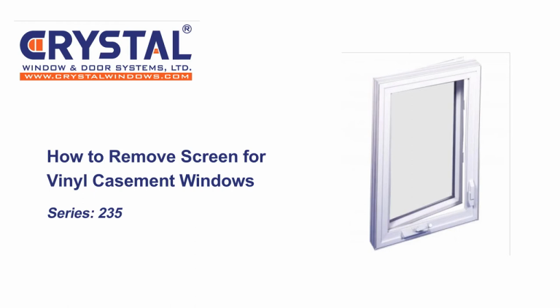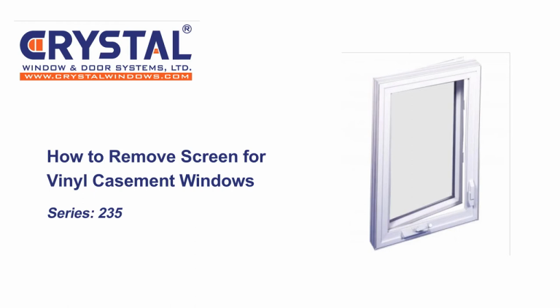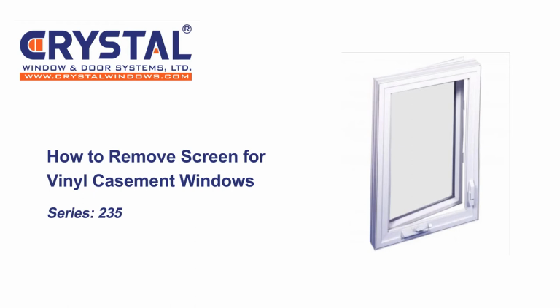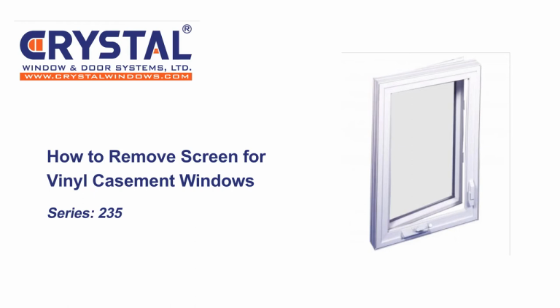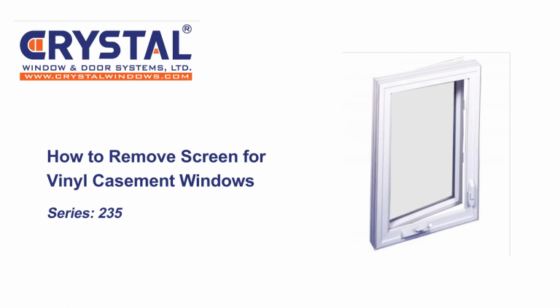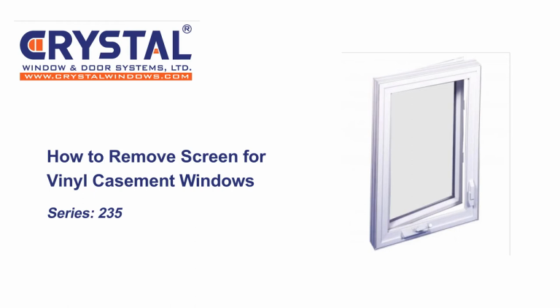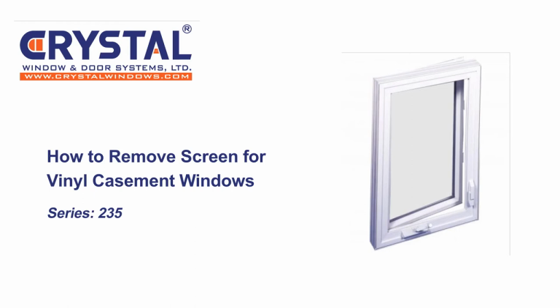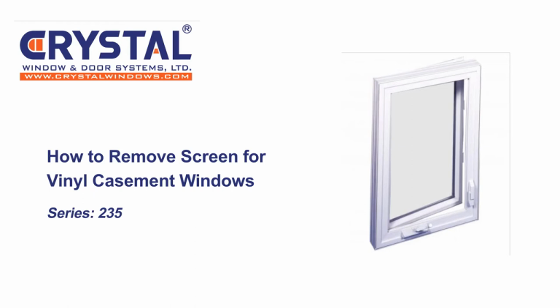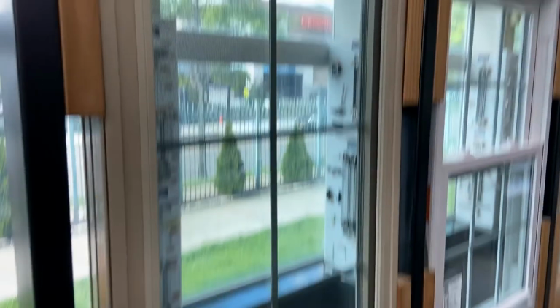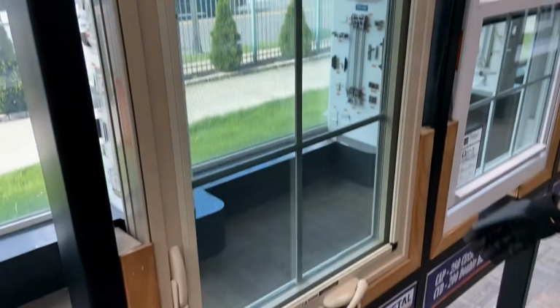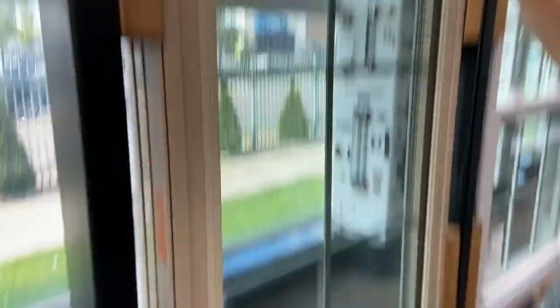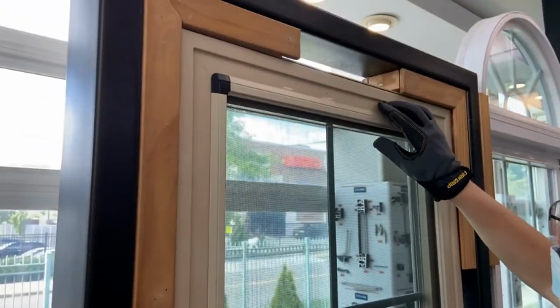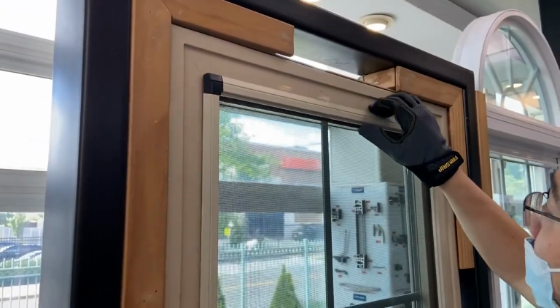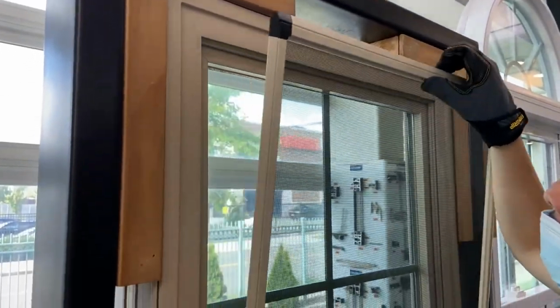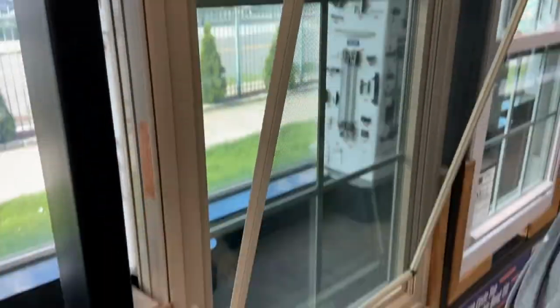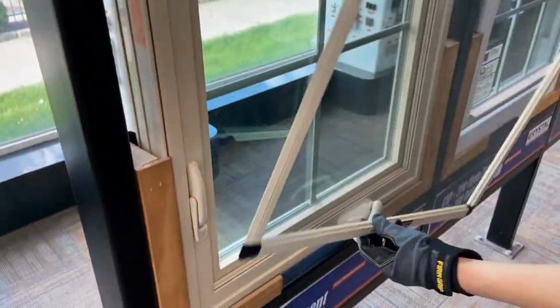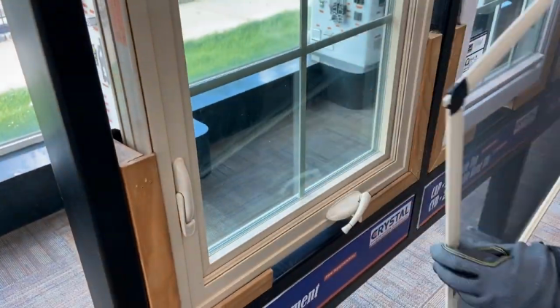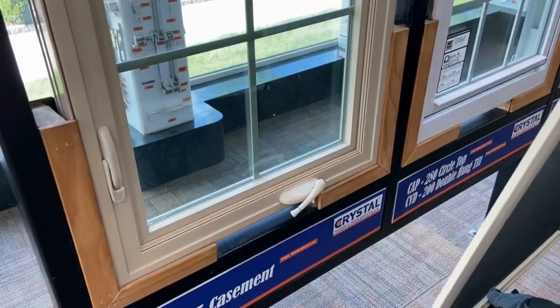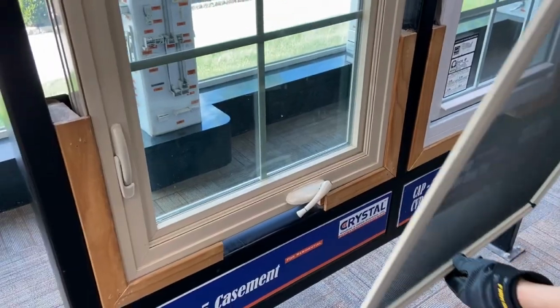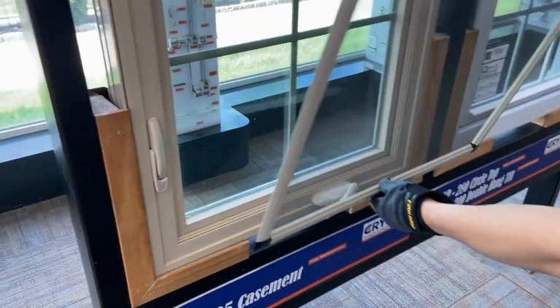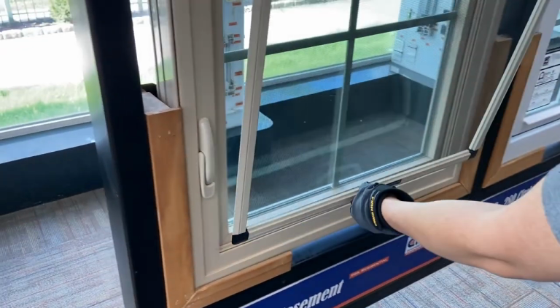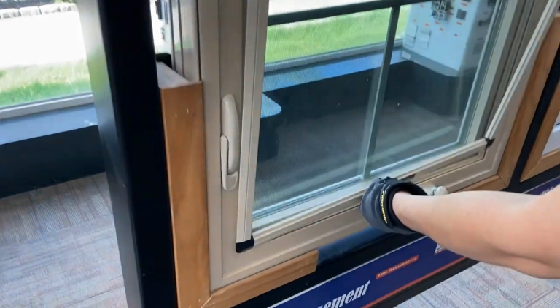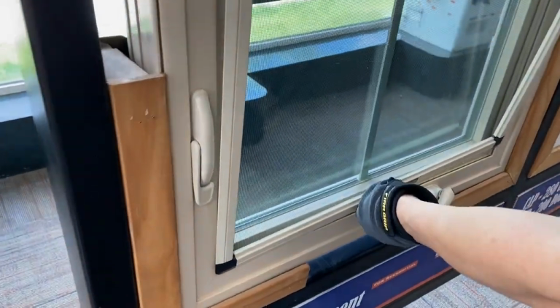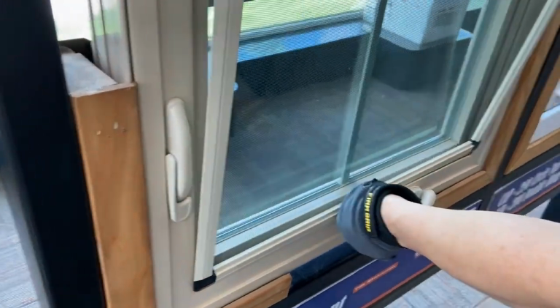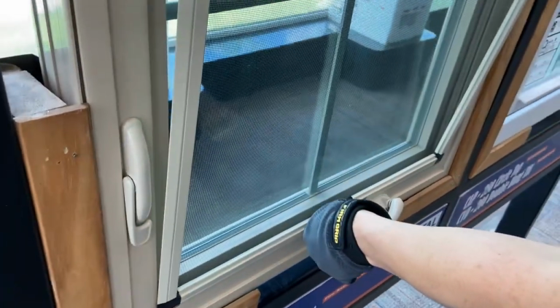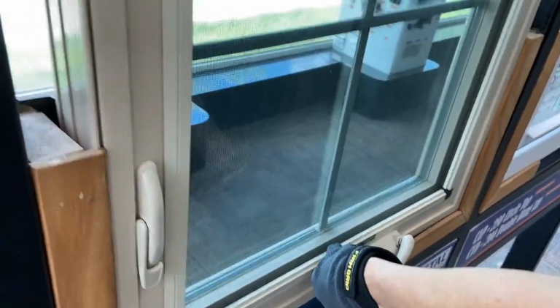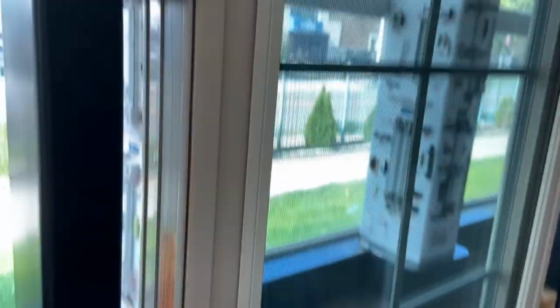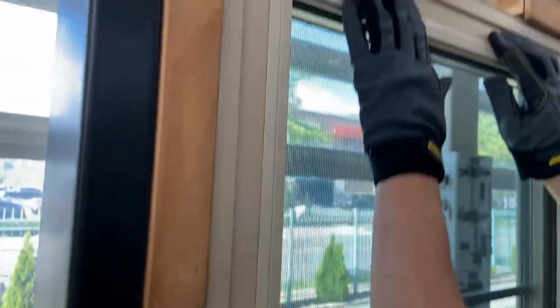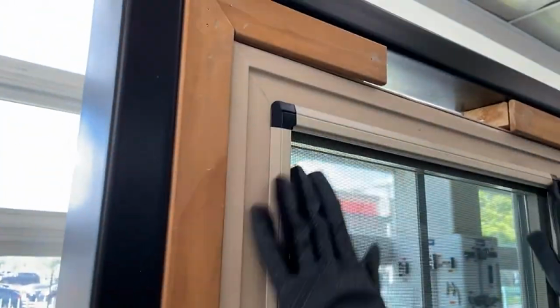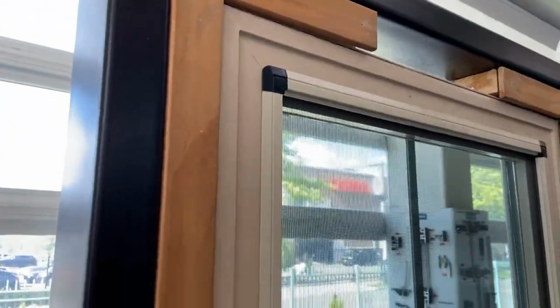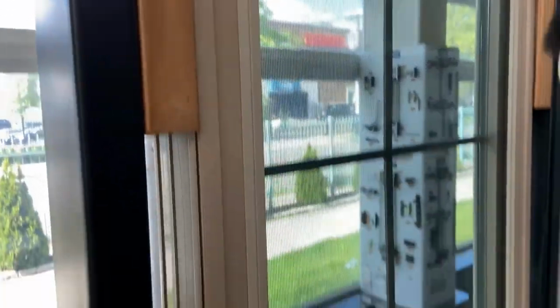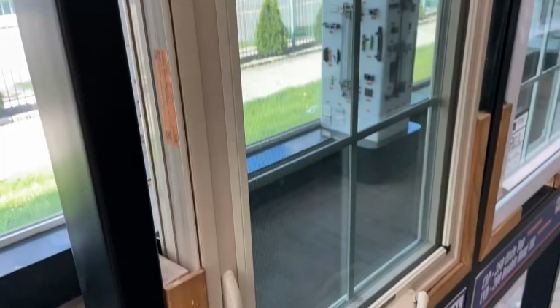How to remove screens for vinyl casement windows. To remove the screen, push down on the frame of the screen and tilt inwards. To install the screen, slide the bottom of the screen down onto the screen track and push the screen down while pushing outwards.